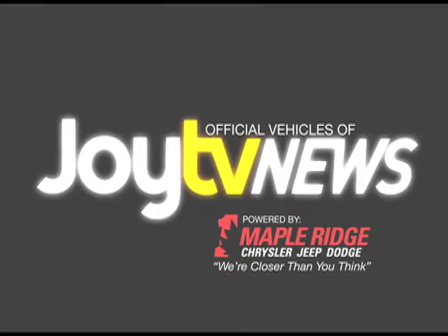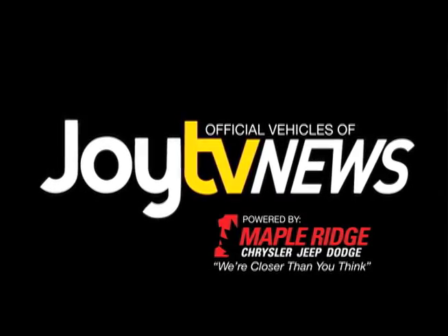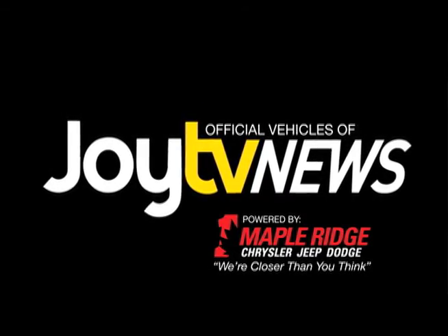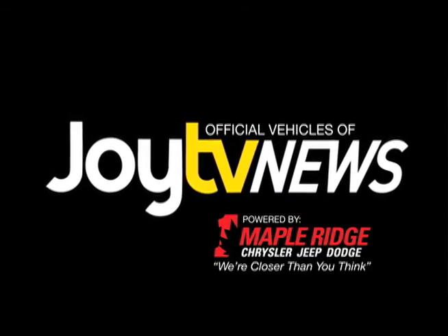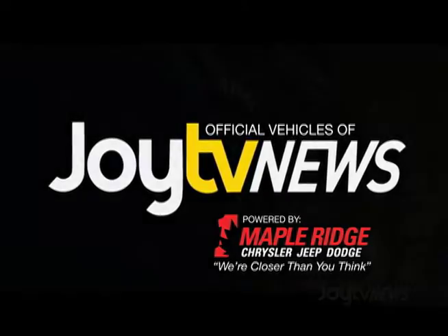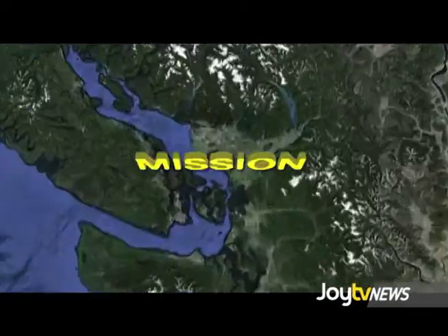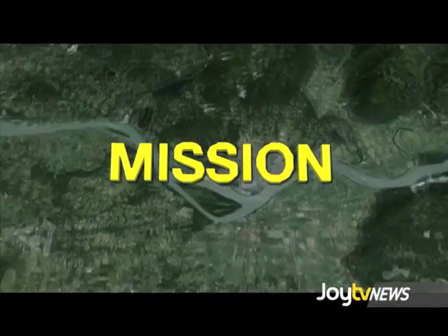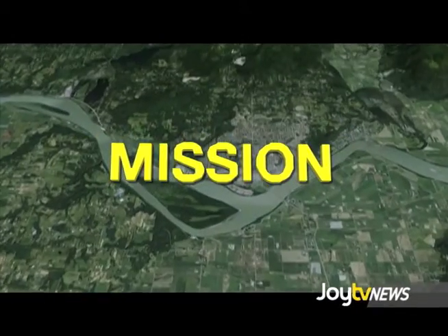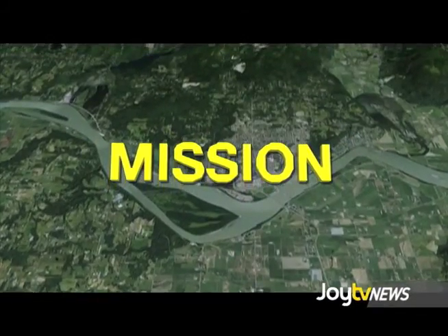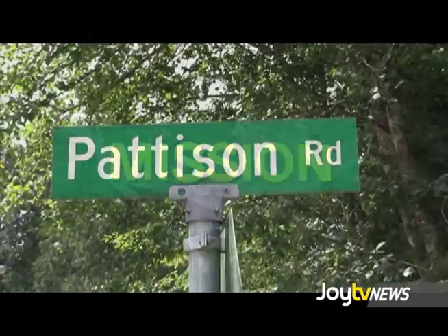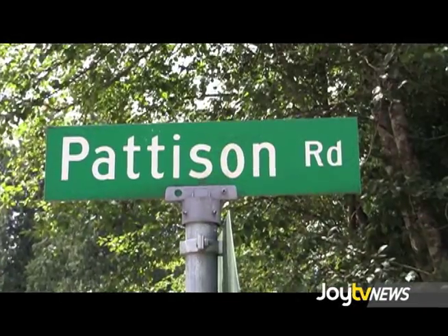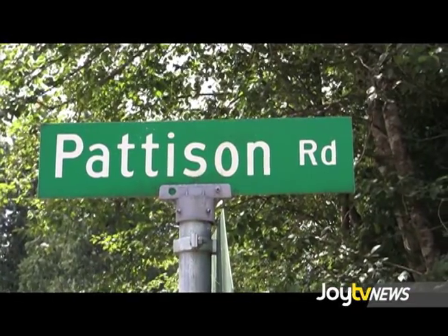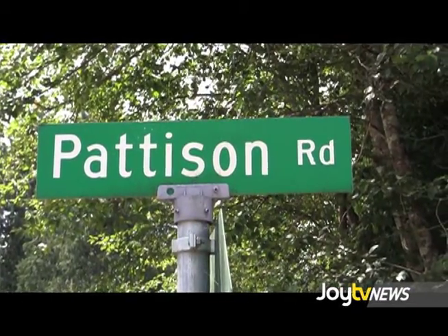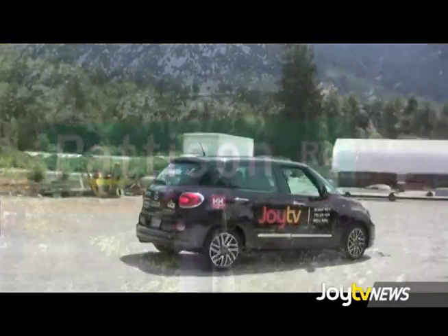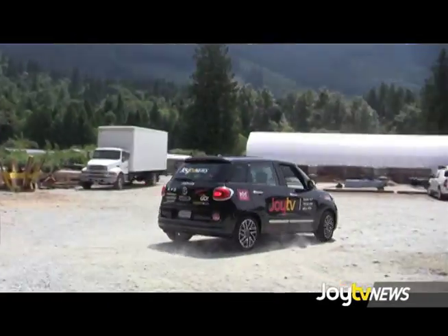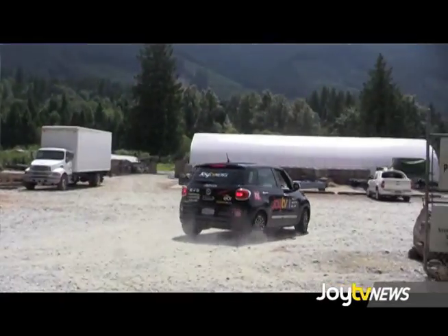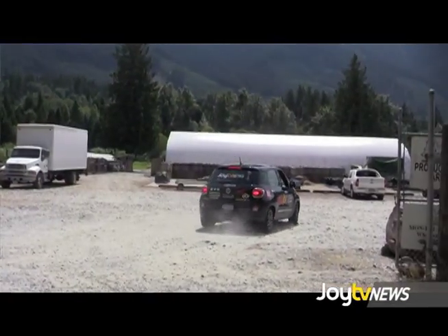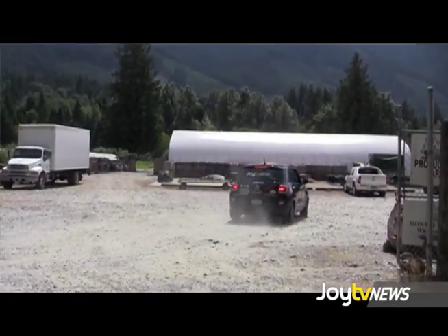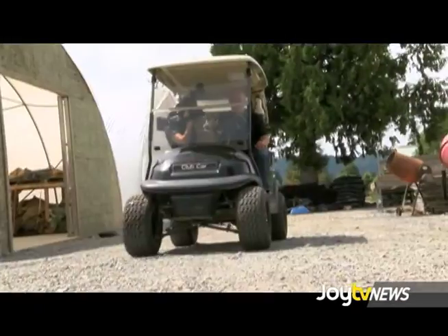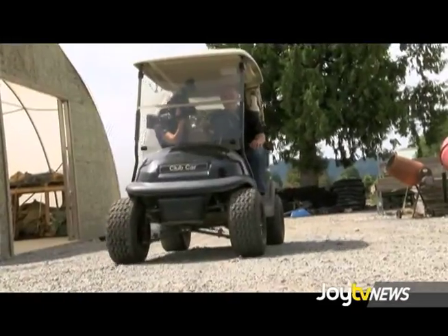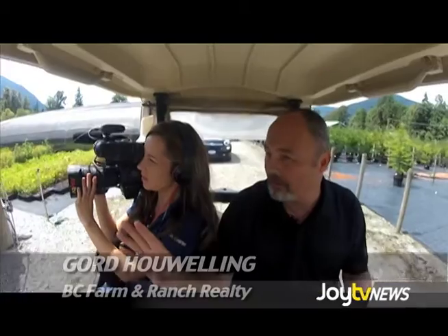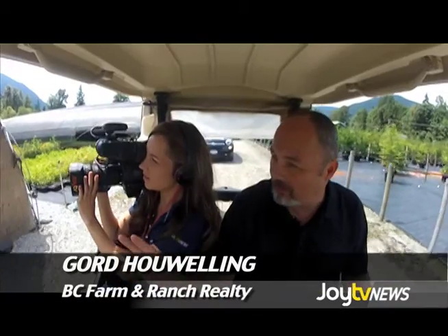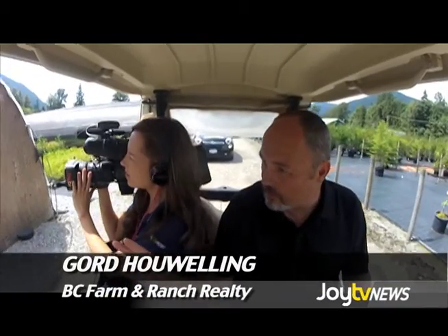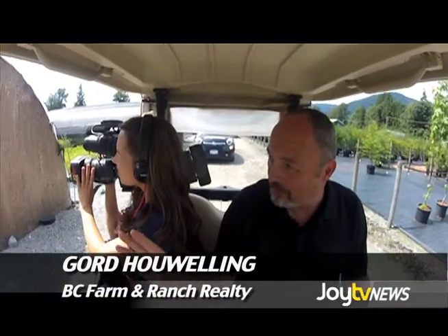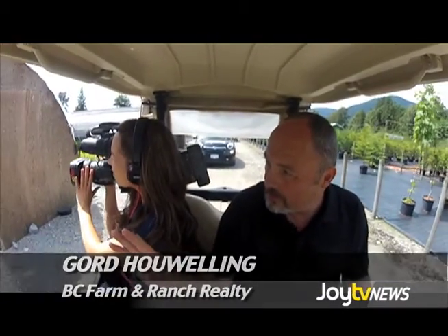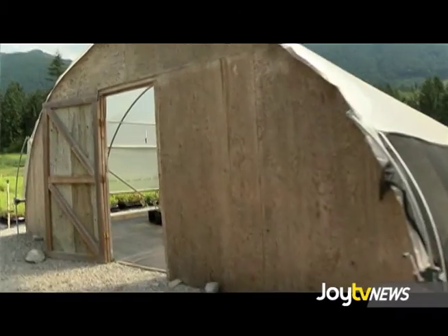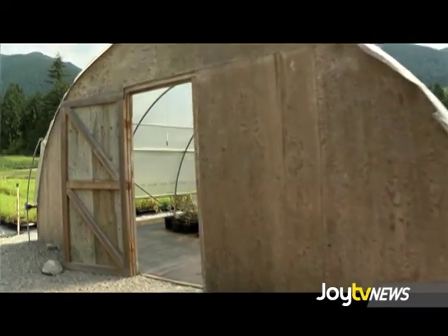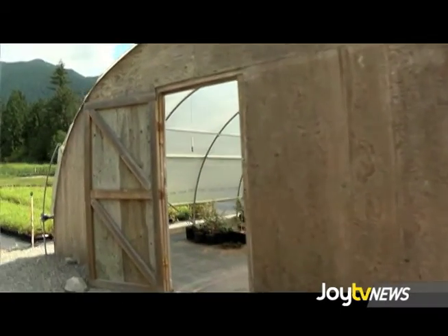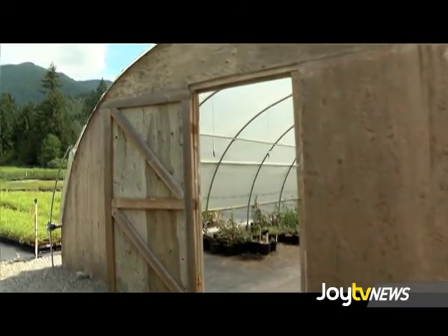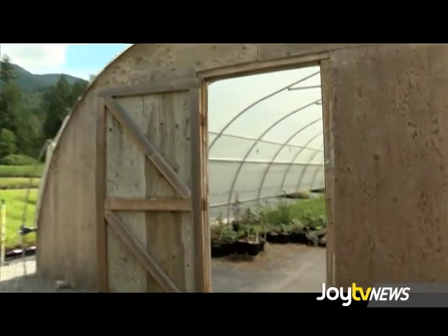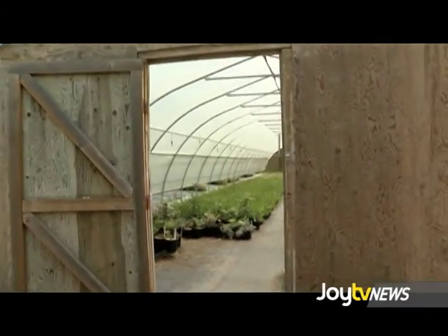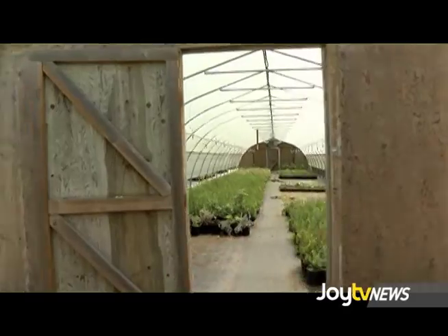First we take the land value — the land value and the improvements. Like you'll take a greenhouse, a structure like this here. You're looking at about five dollars a square foot to put that into place. So there's some value there.